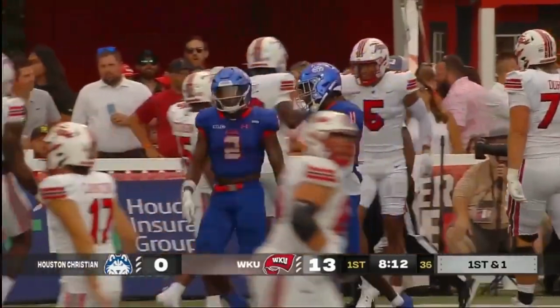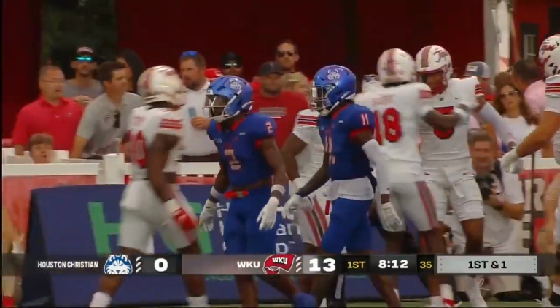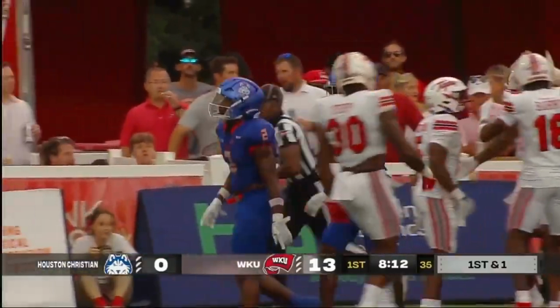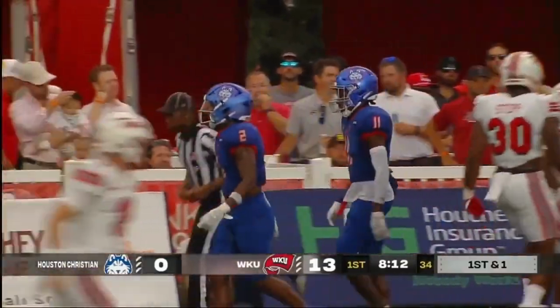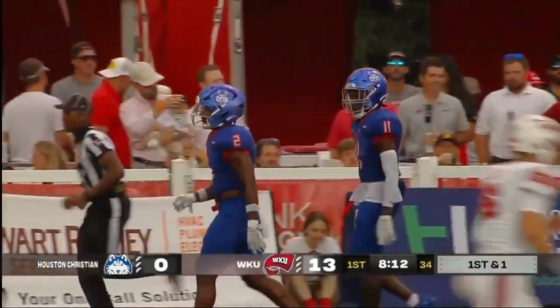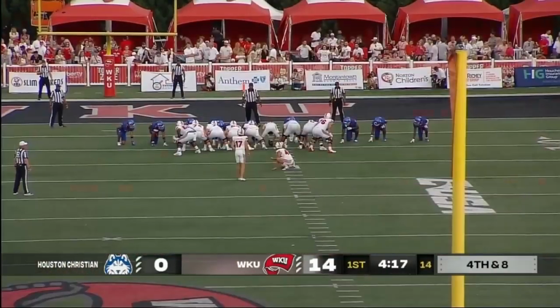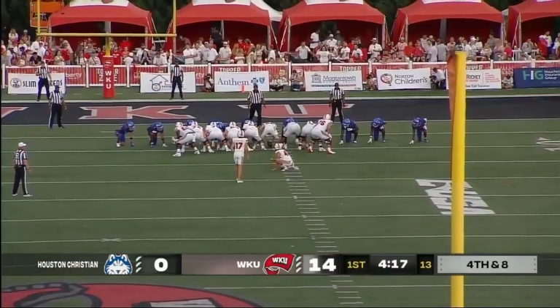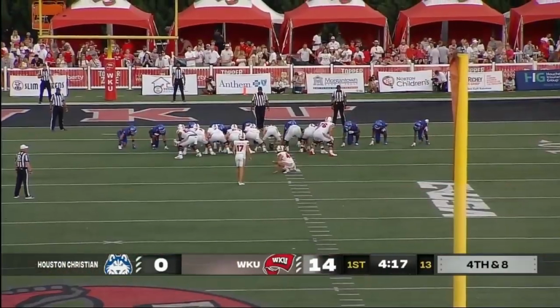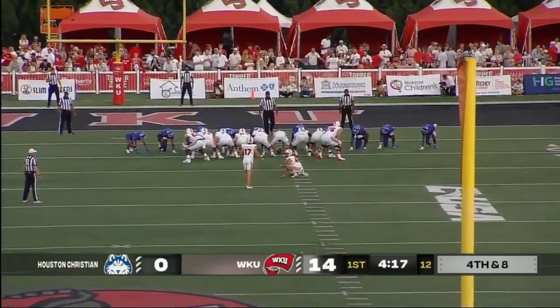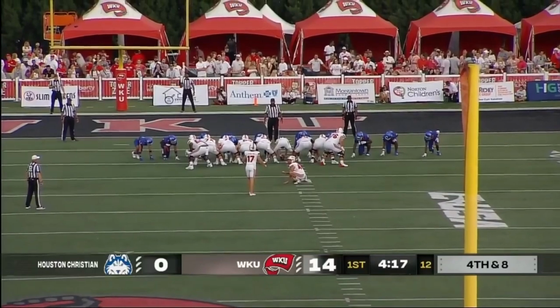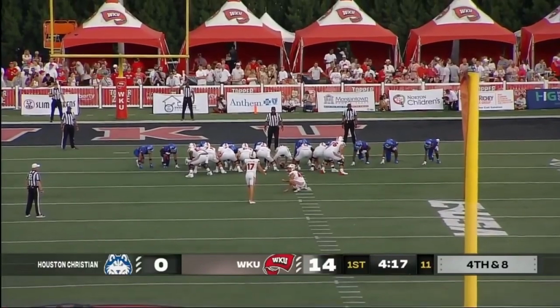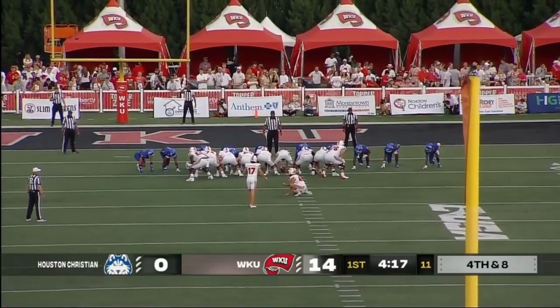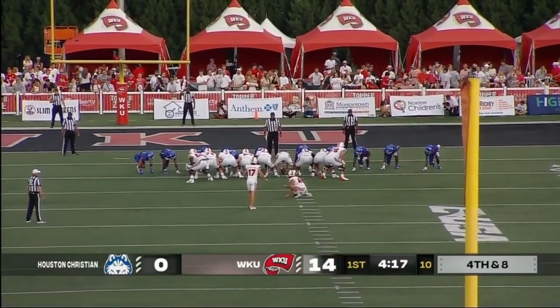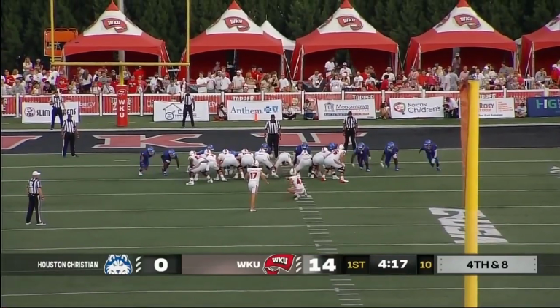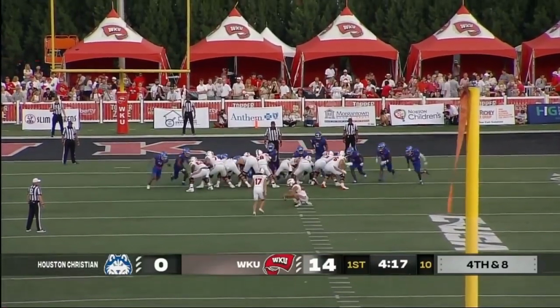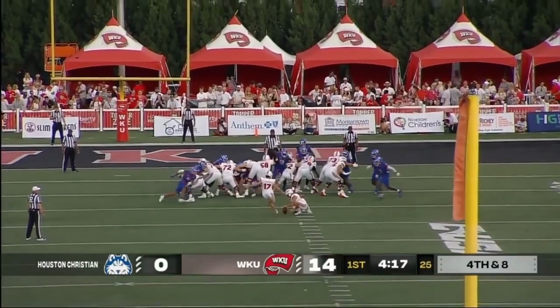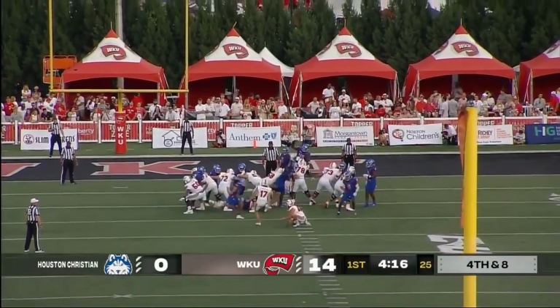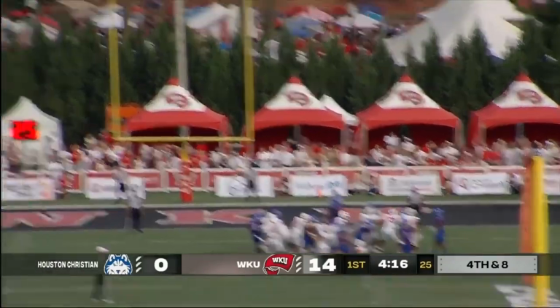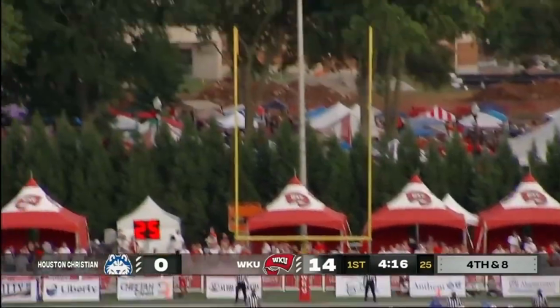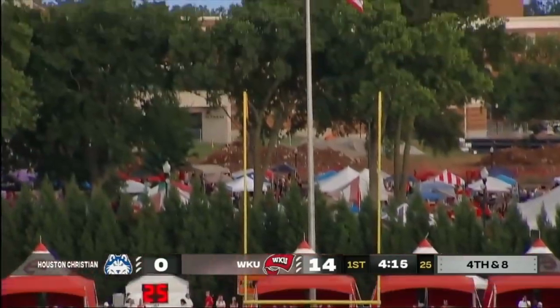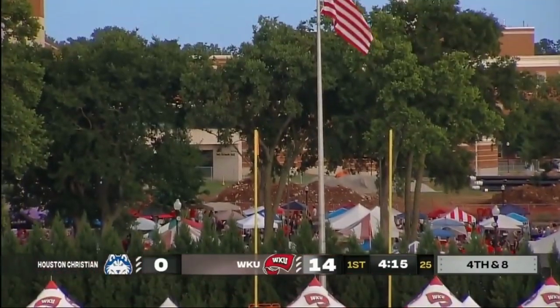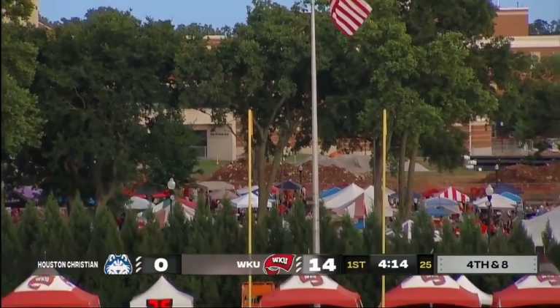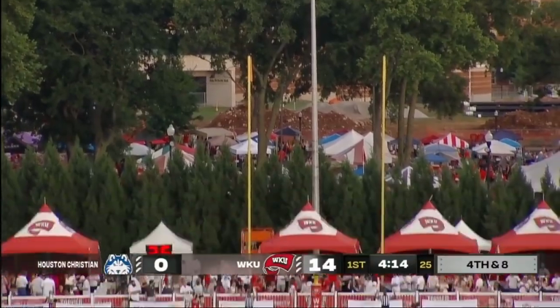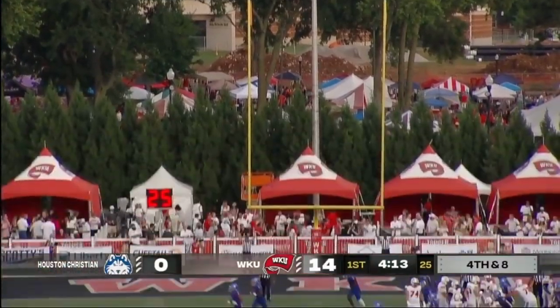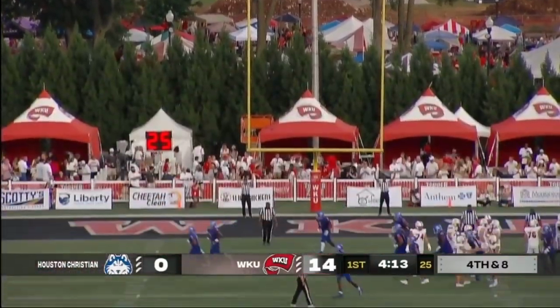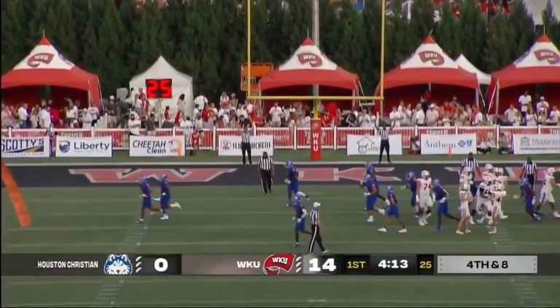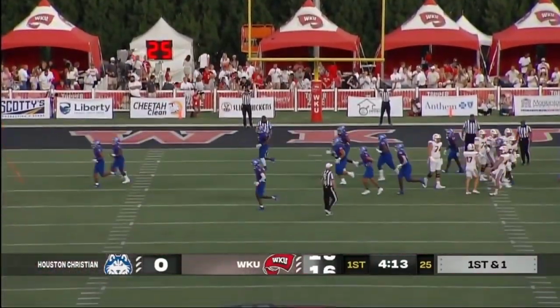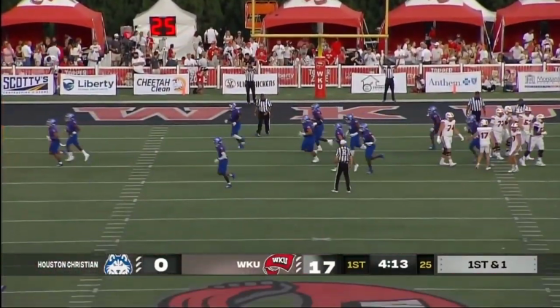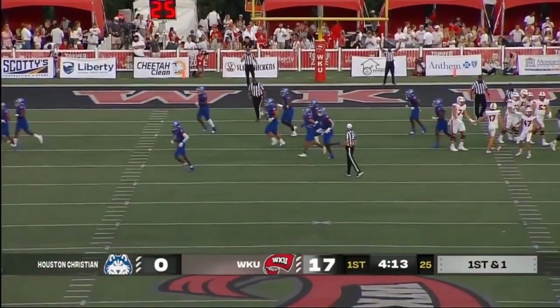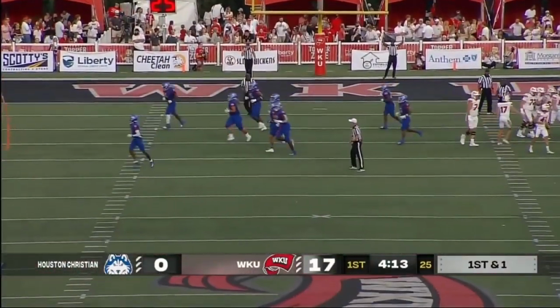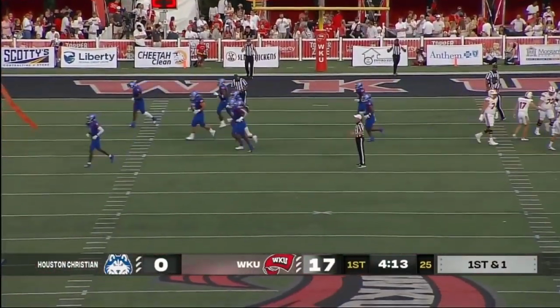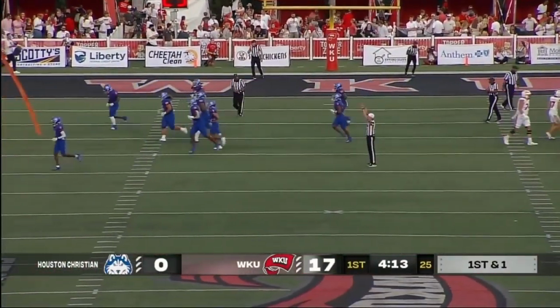He did the little shoulder fake and streaked down the sideline all by himself for the touchdown — that is Jimmy Holliday. Carnero had a couple of field goals last week in the win over South Florida; this one from 27 and the kick is good. So Western has scored on each of their offensive possessions.